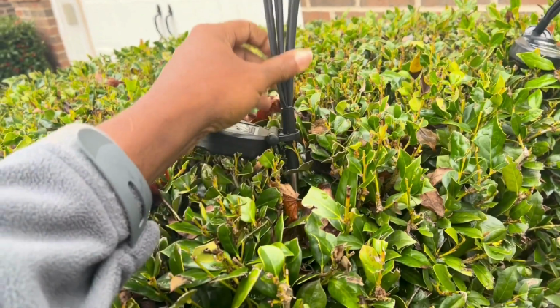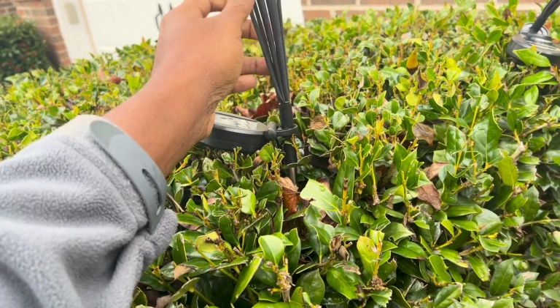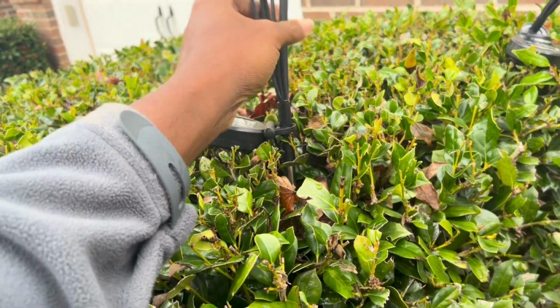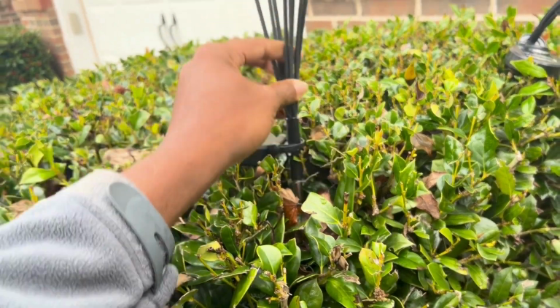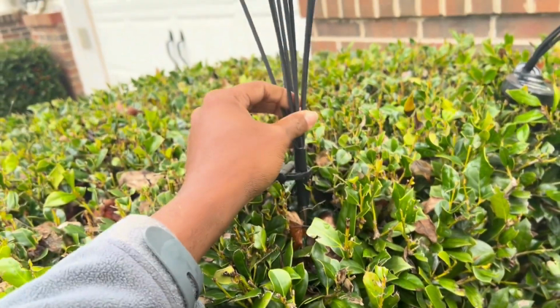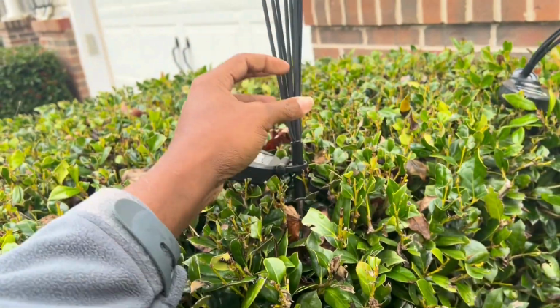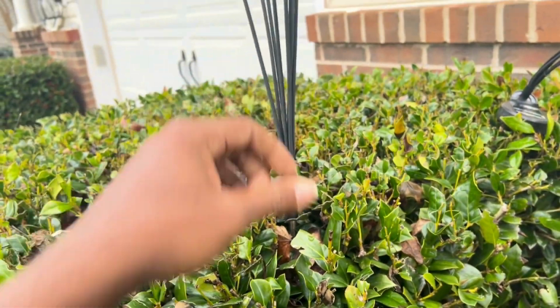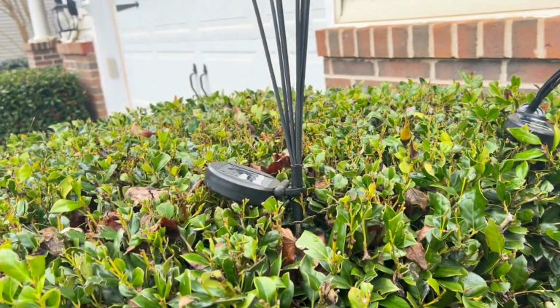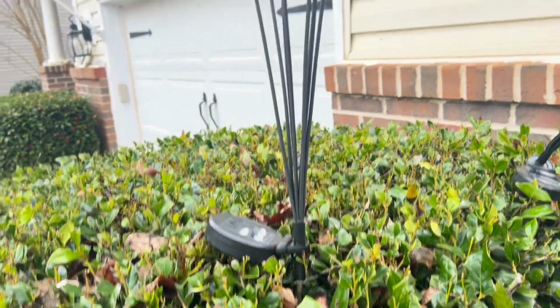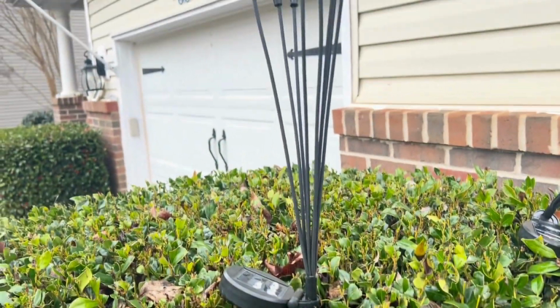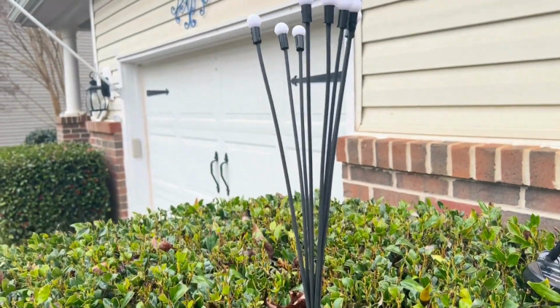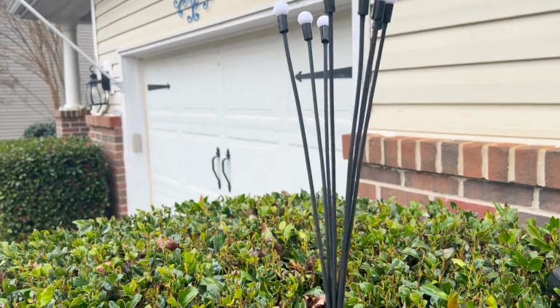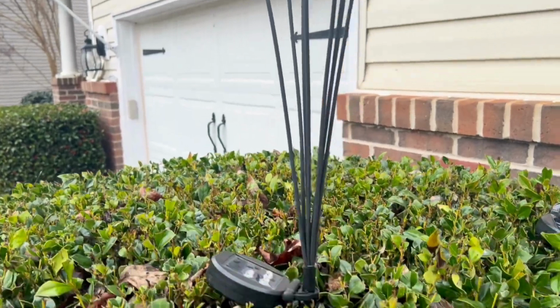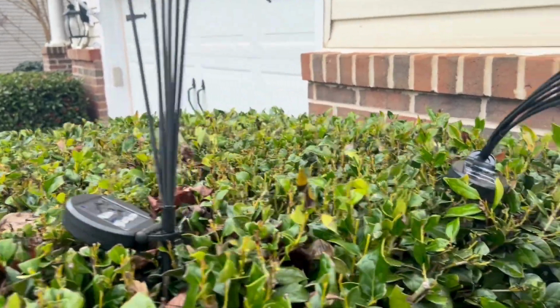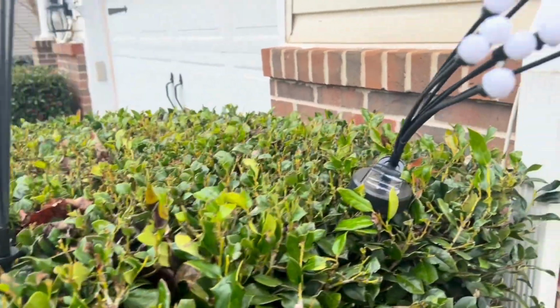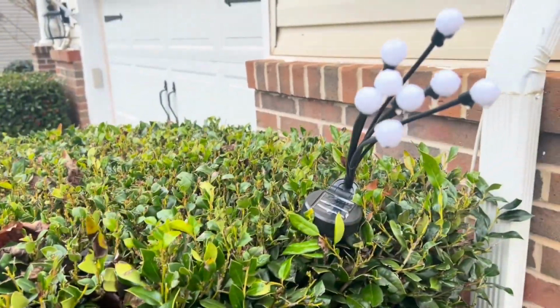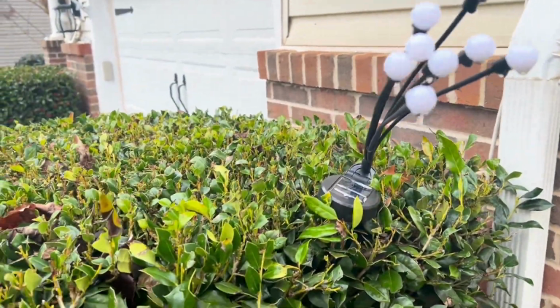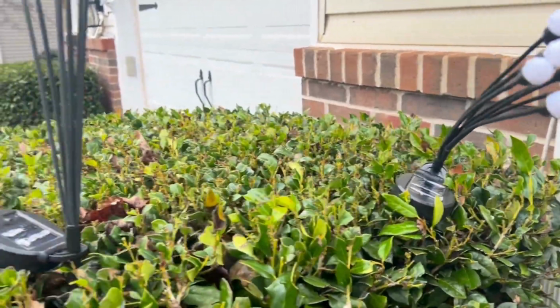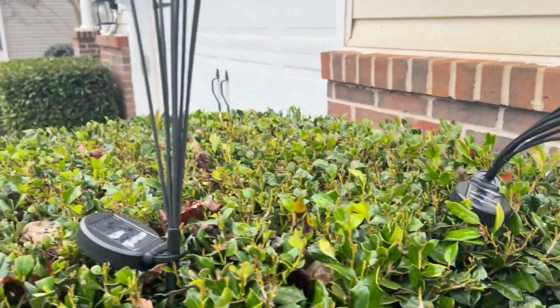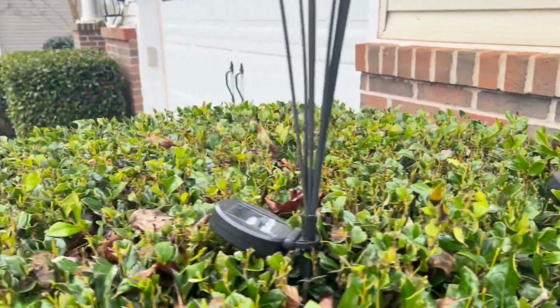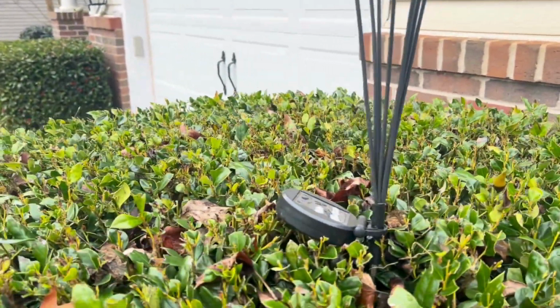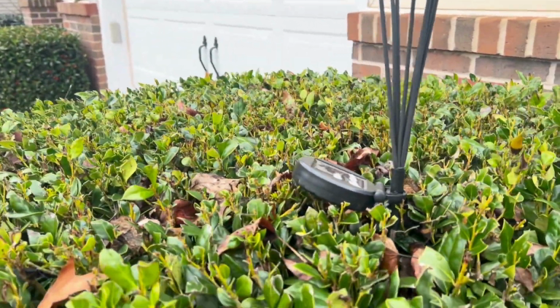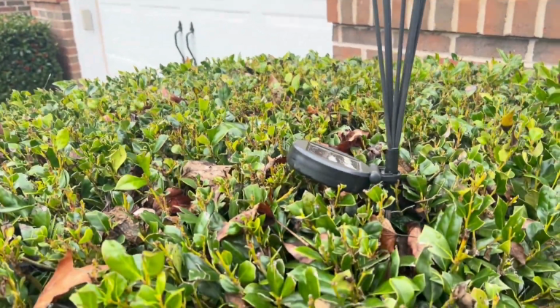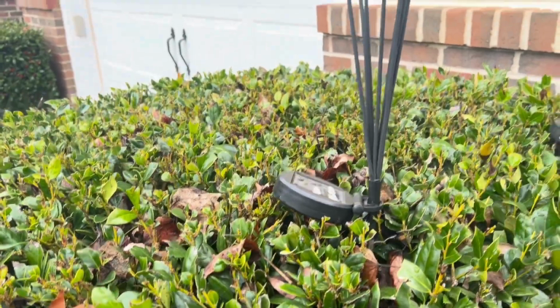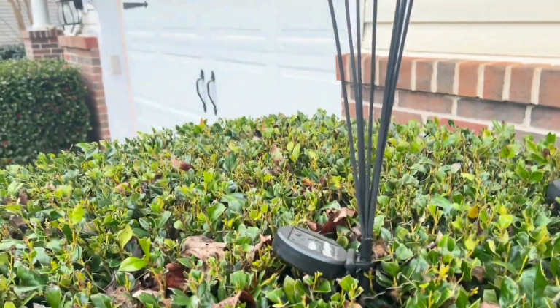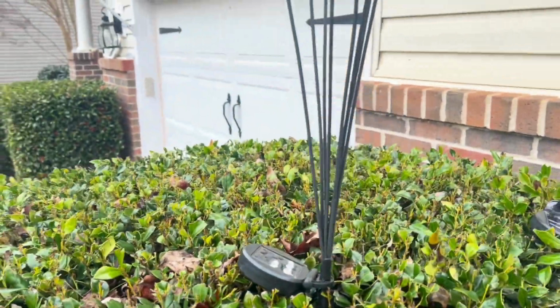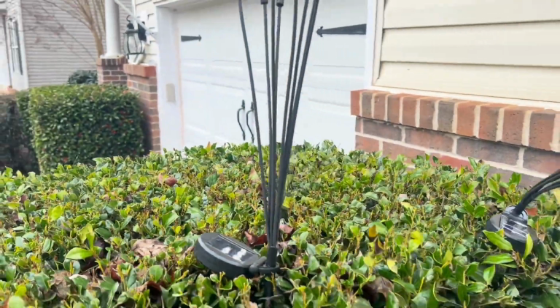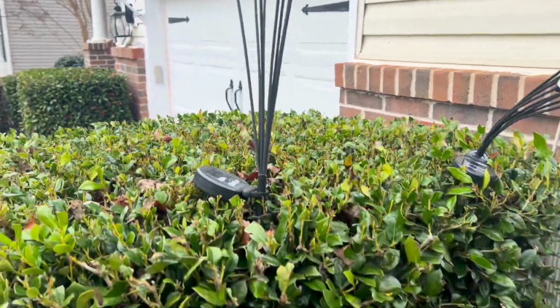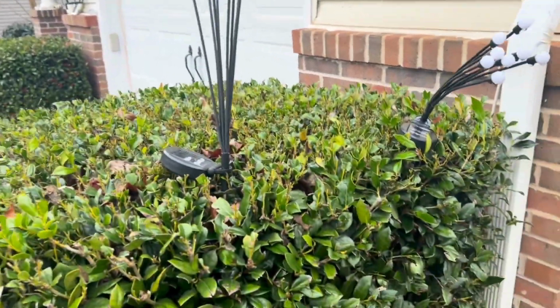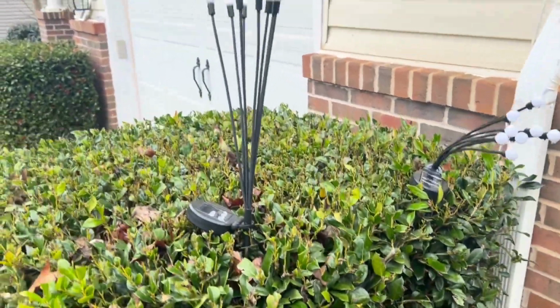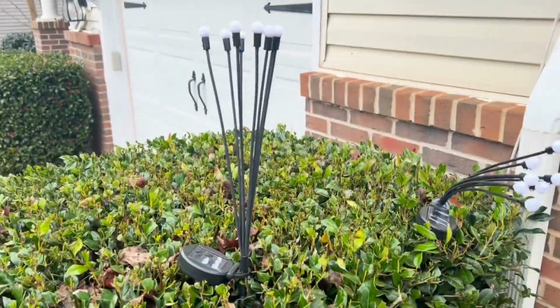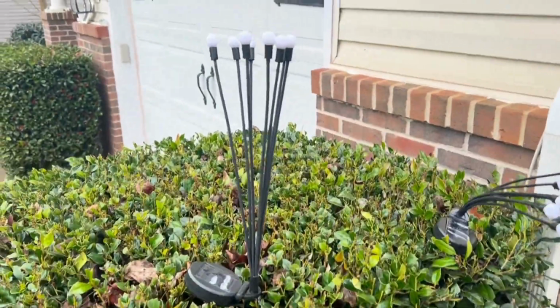They're solar powered, so you don't have to worry about running cords or plugging it in. You just pretty much stick them out there in the sun and it will charge up and light up at night, and they look pretty nice in a garden.